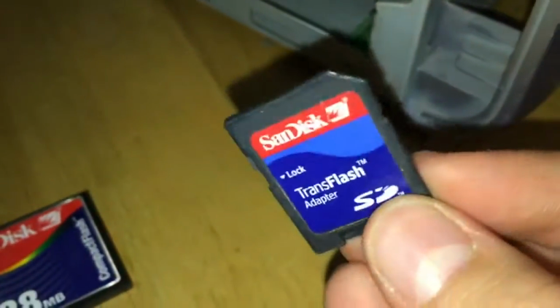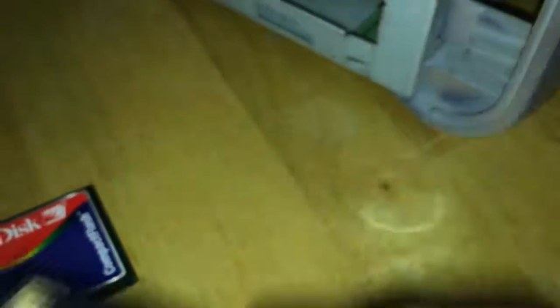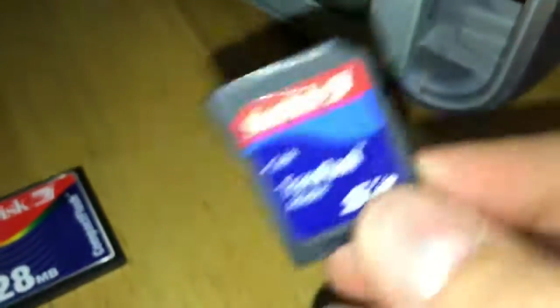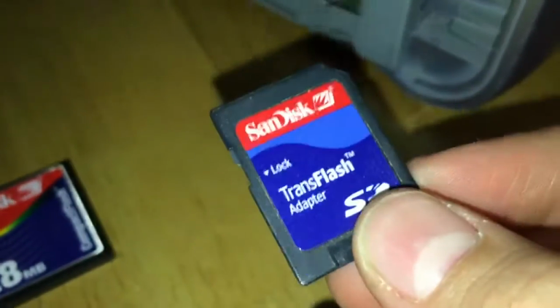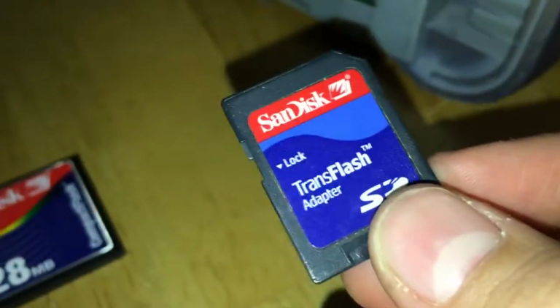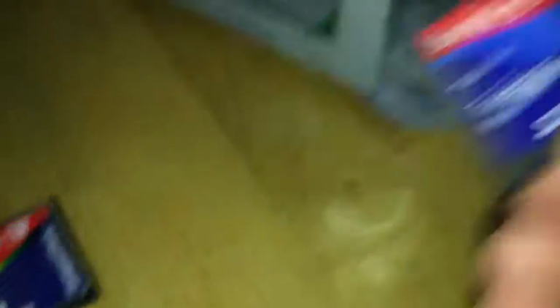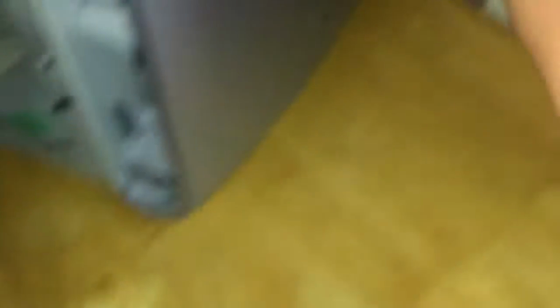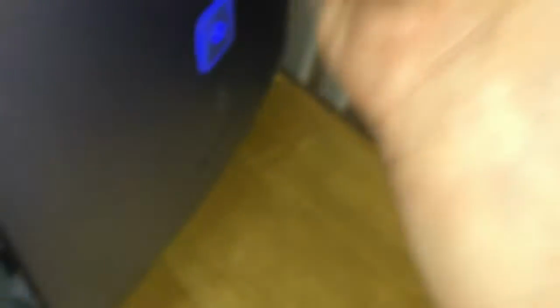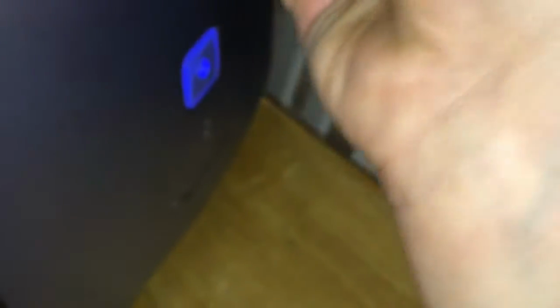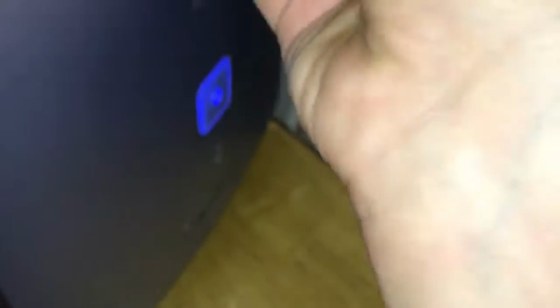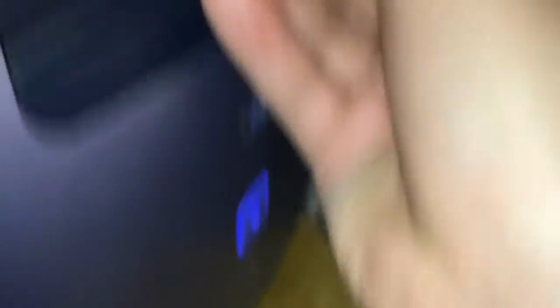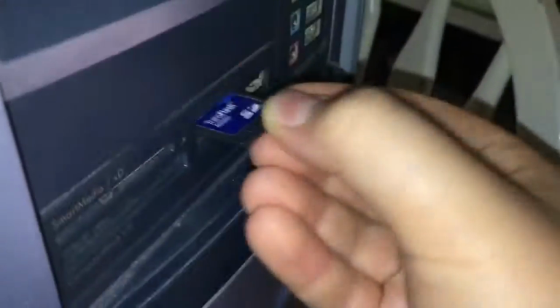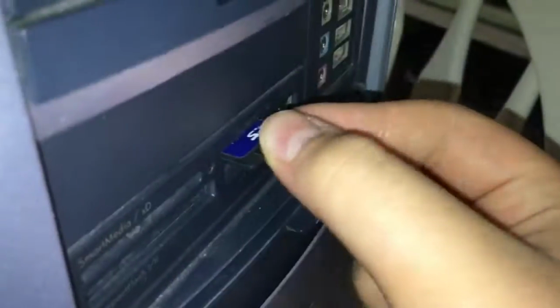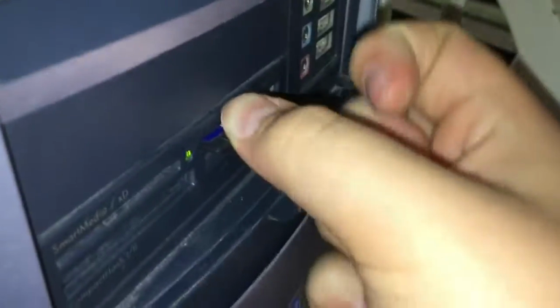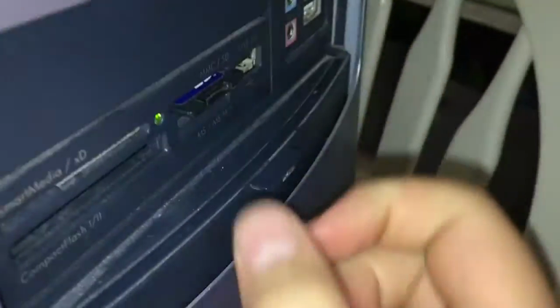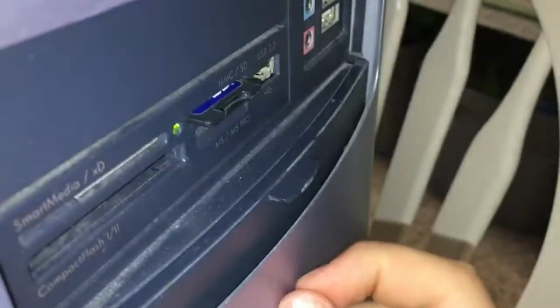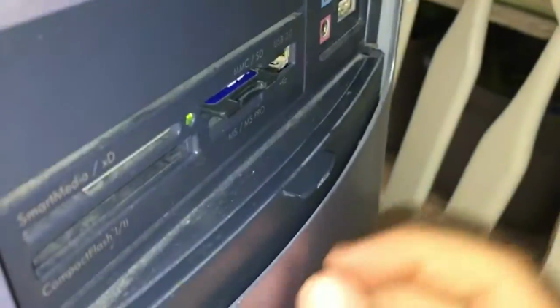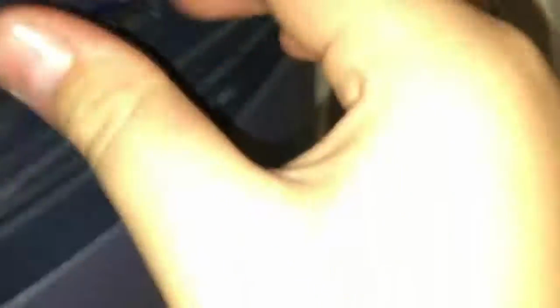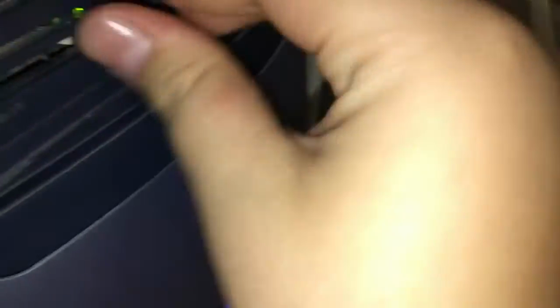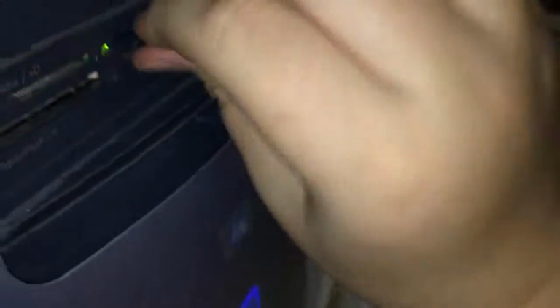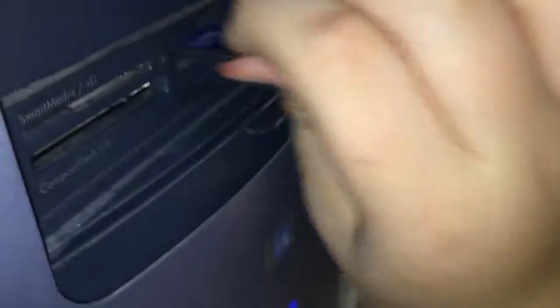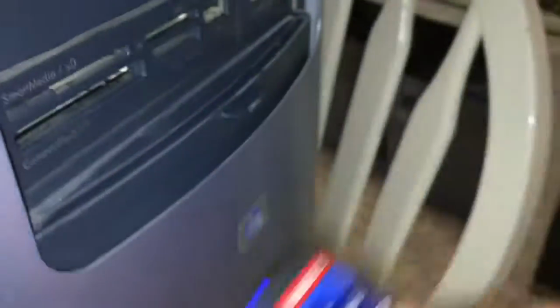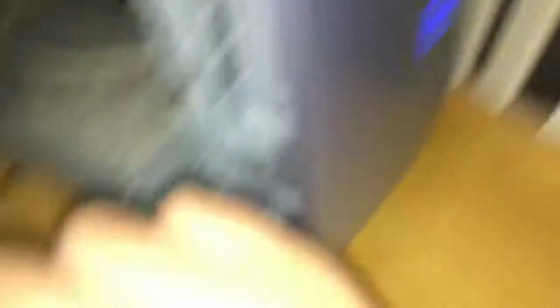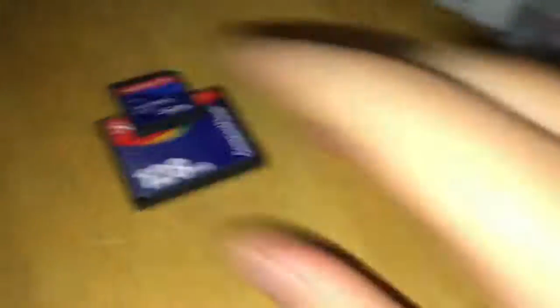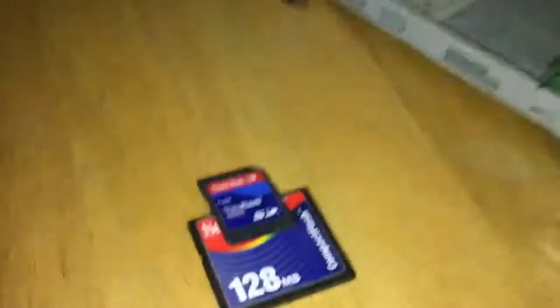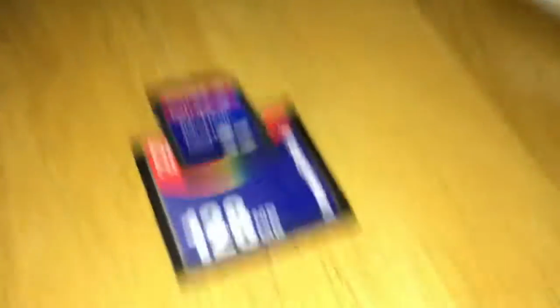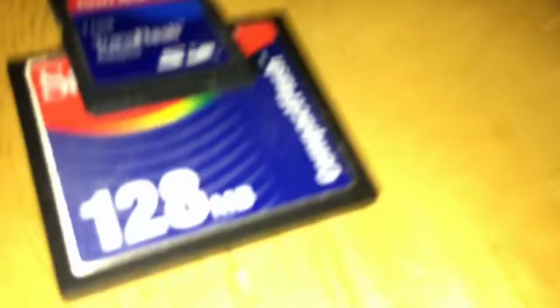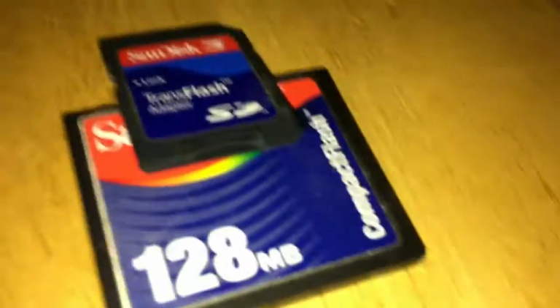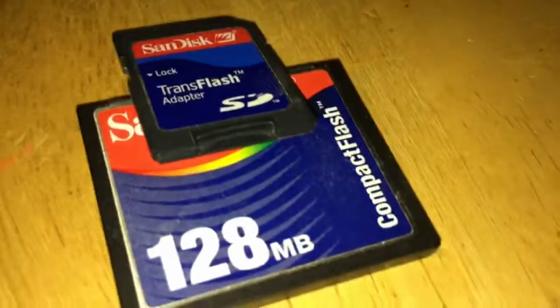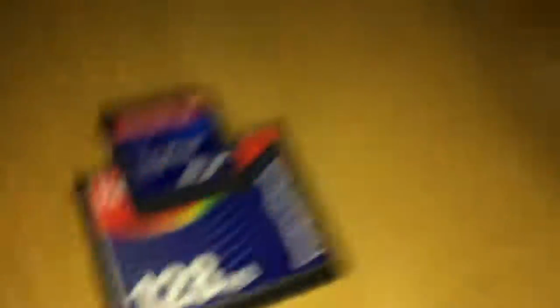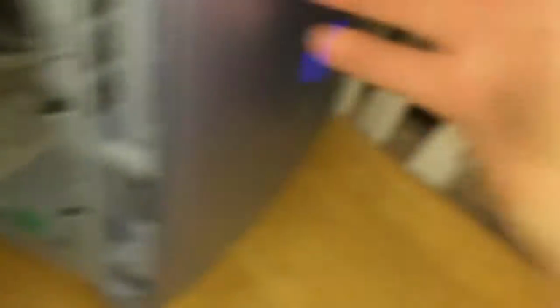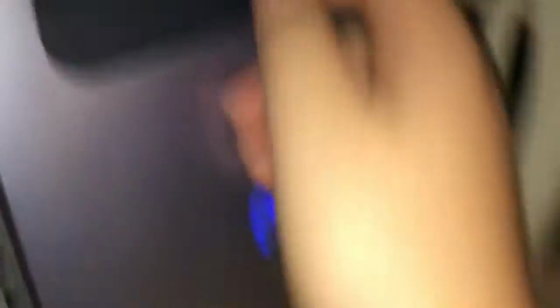I thought this was a PNY but it's another SanDisk. It goes in the microSD slot. I've got to look at what's on those - I didn't really look yet.